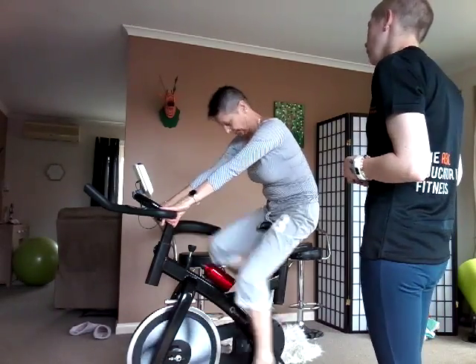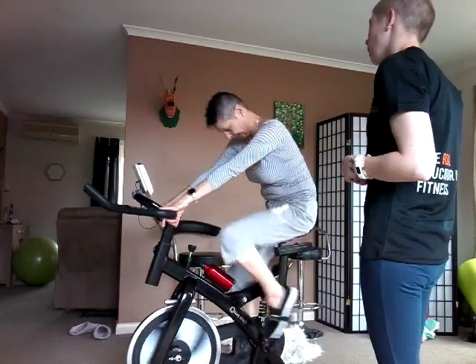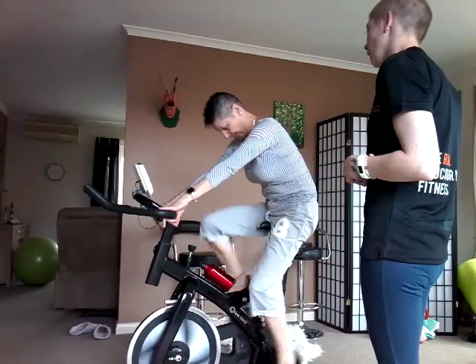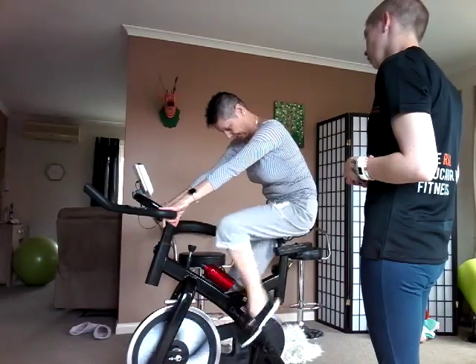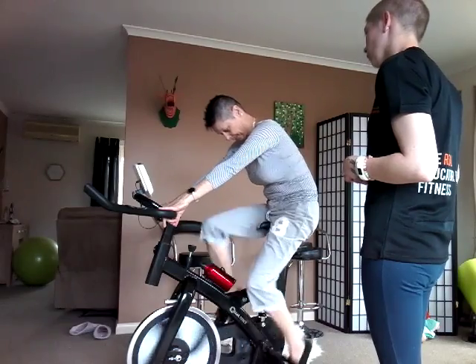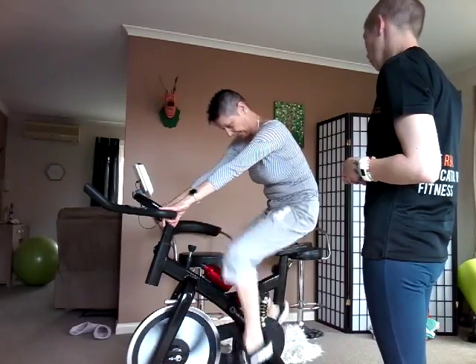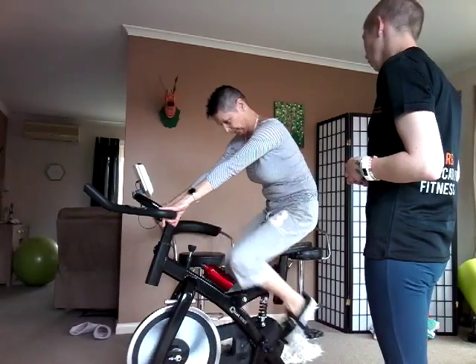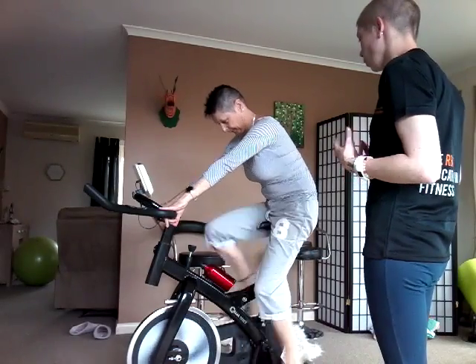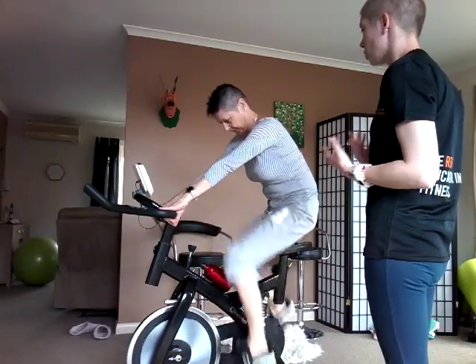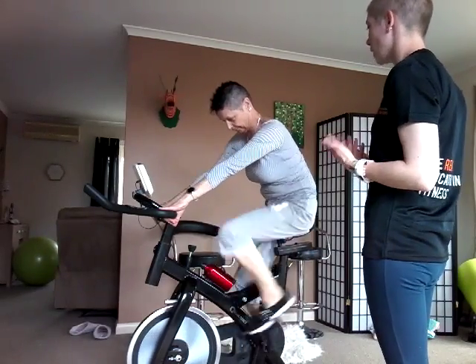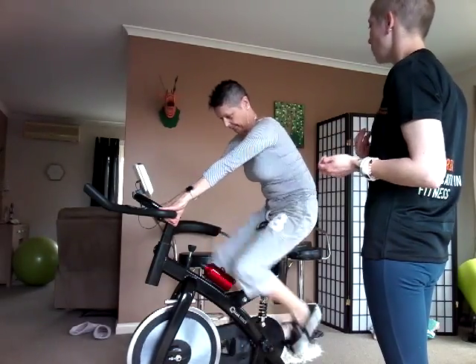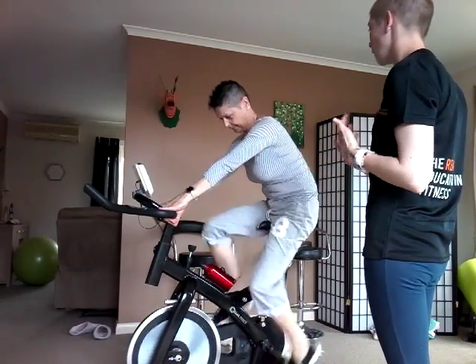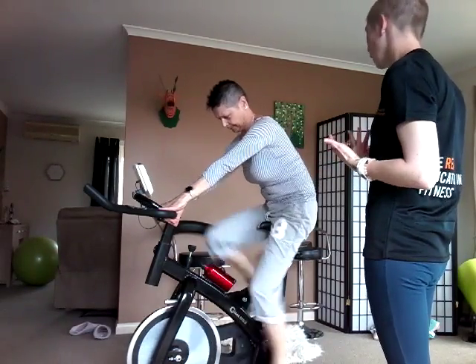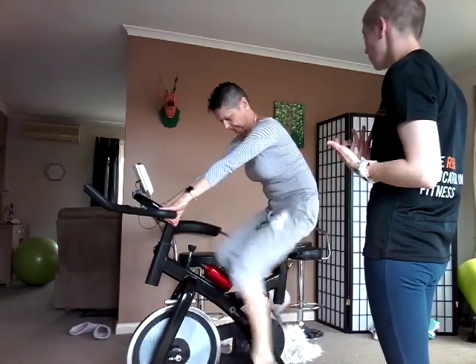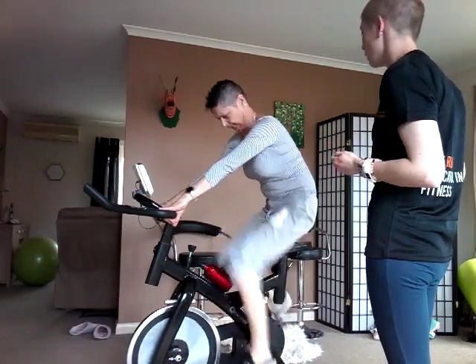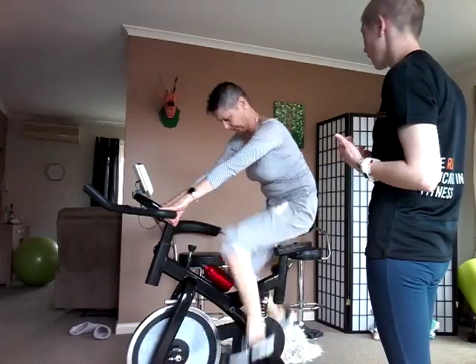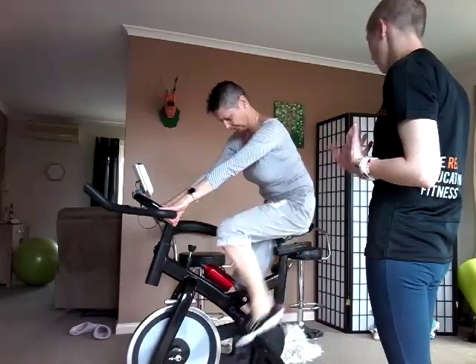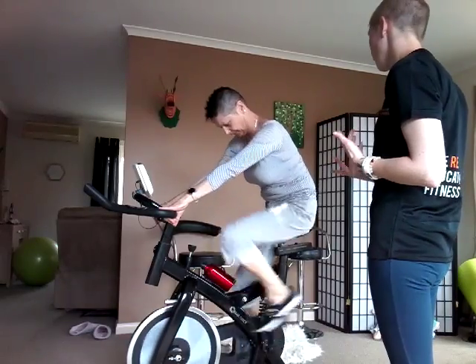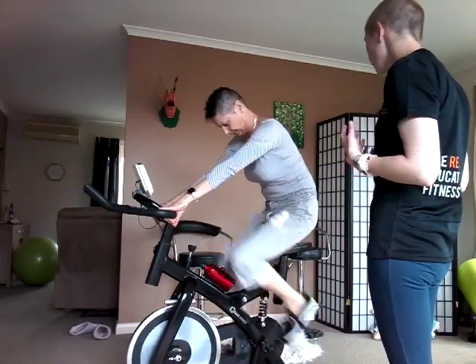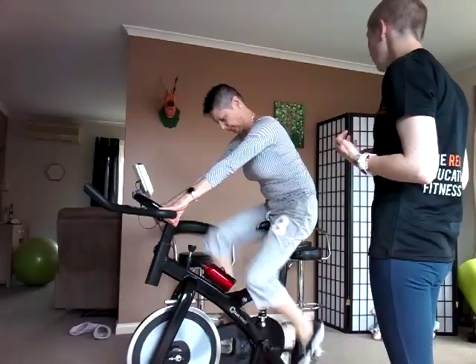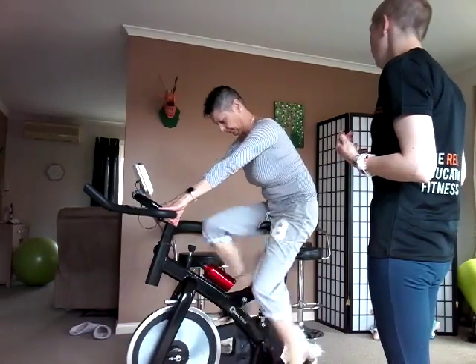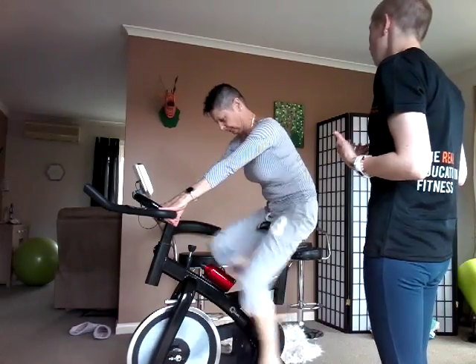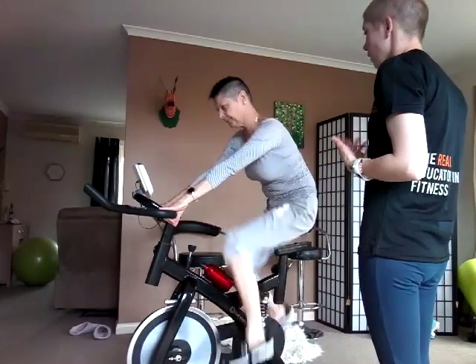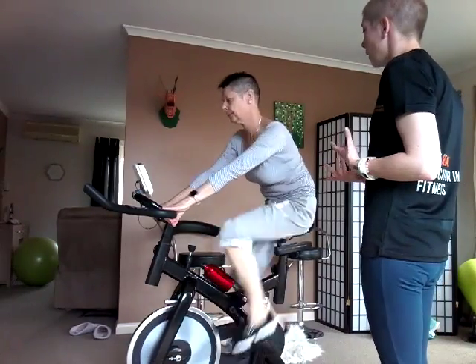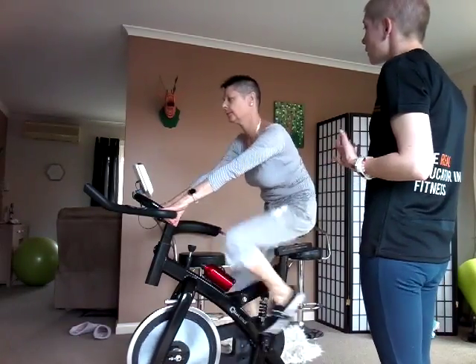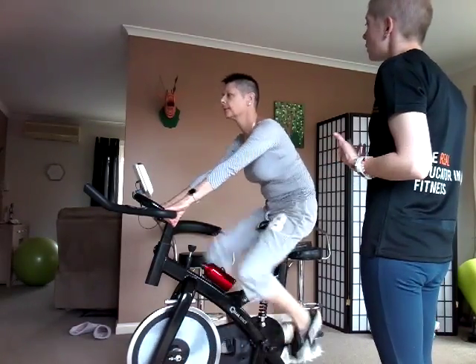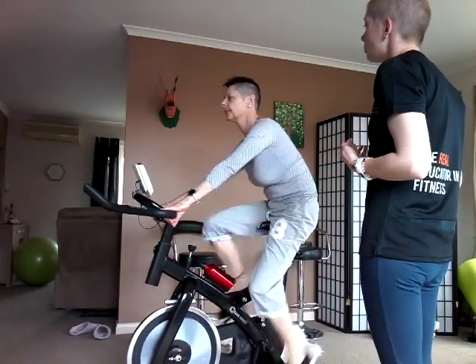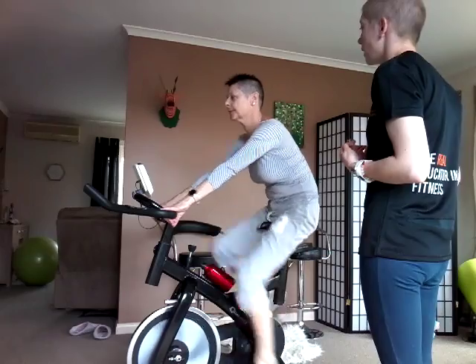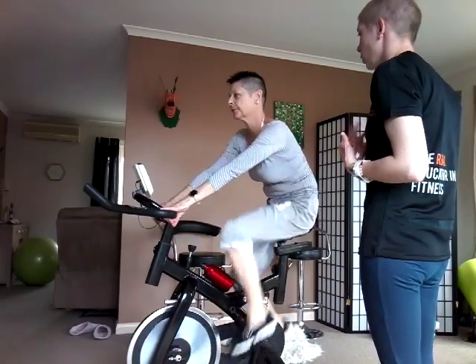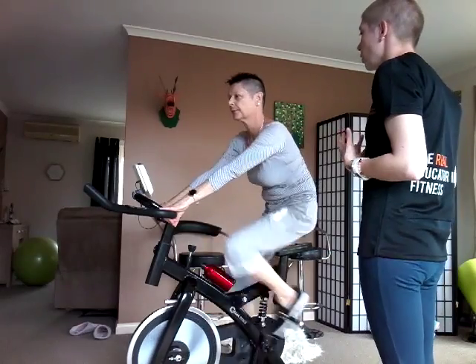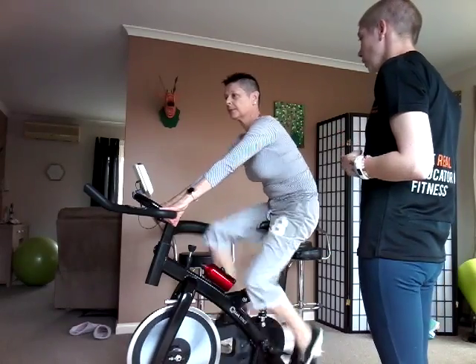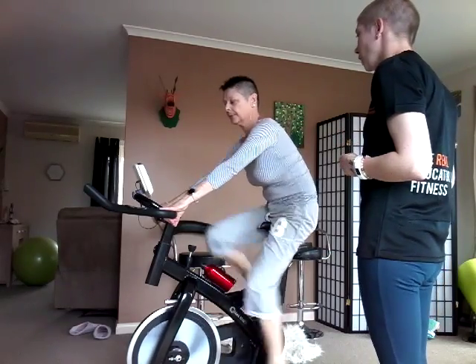That way it focuses not so much on running but on cycling at high speed. That way you'd protect your knees because it's low impact, but you'll work hard and get a good workout.